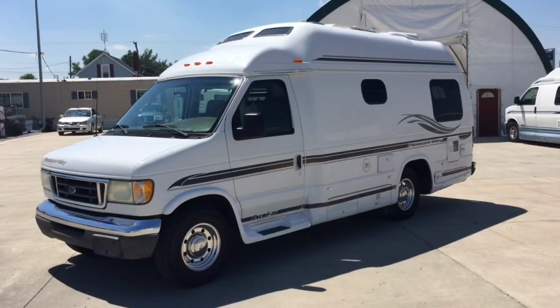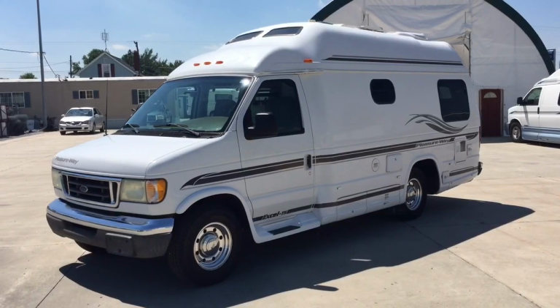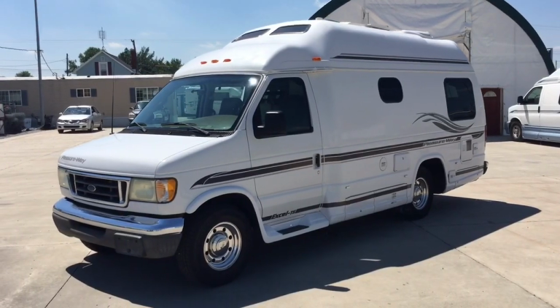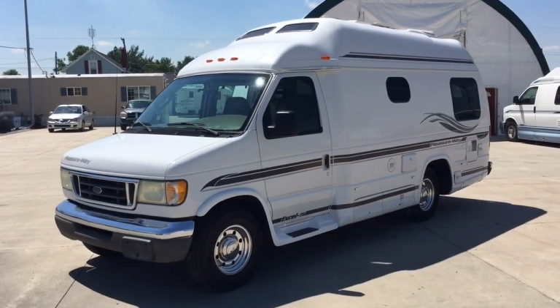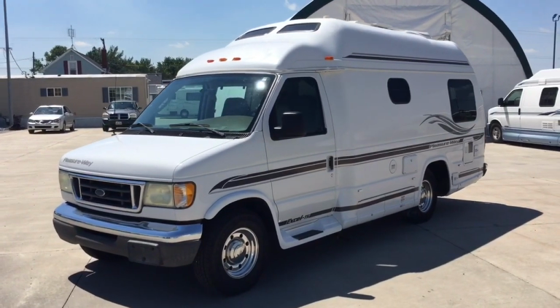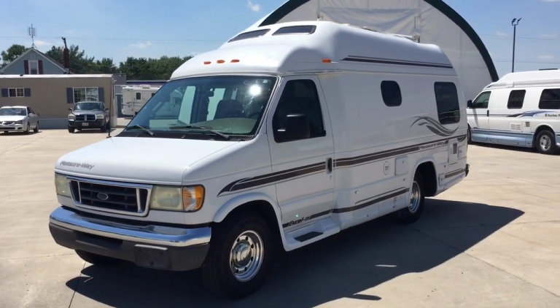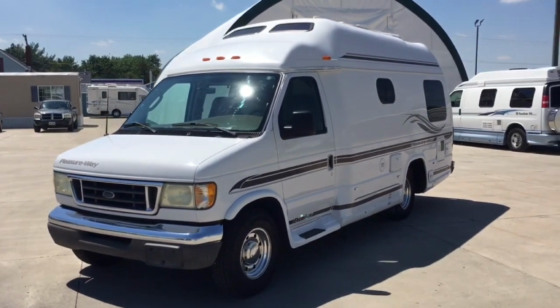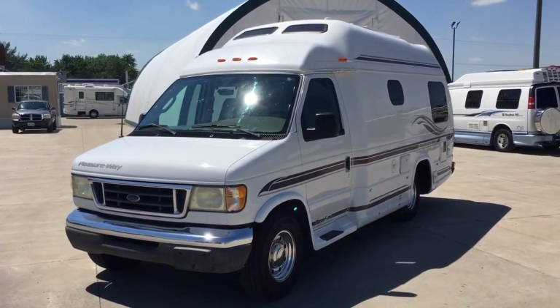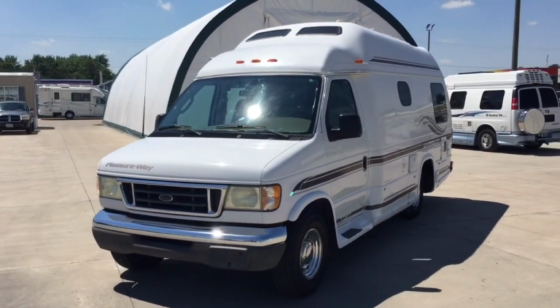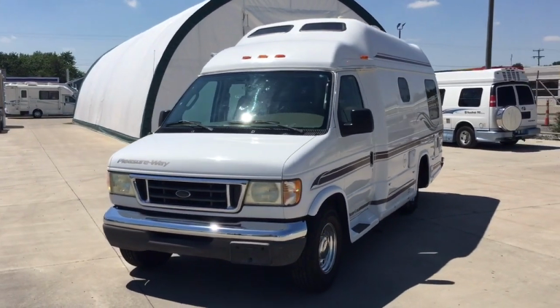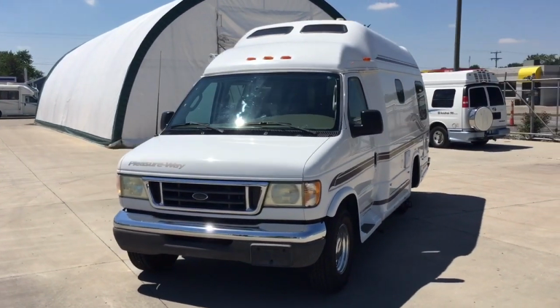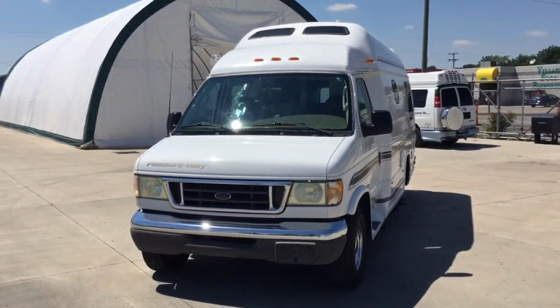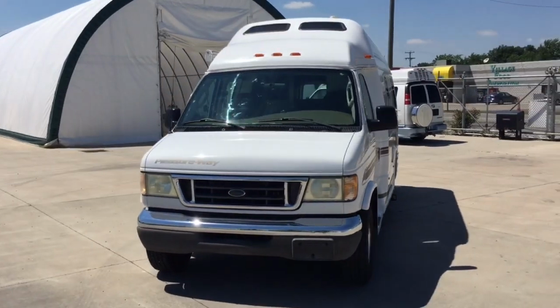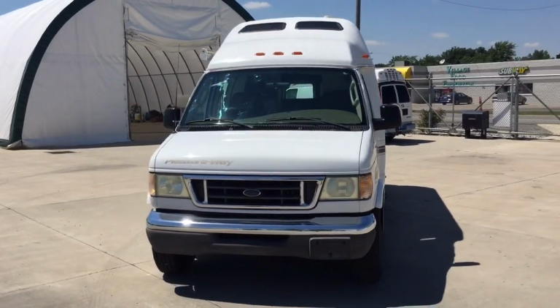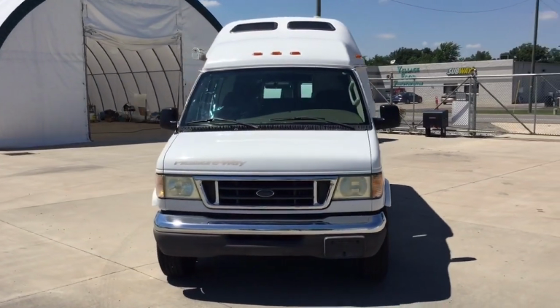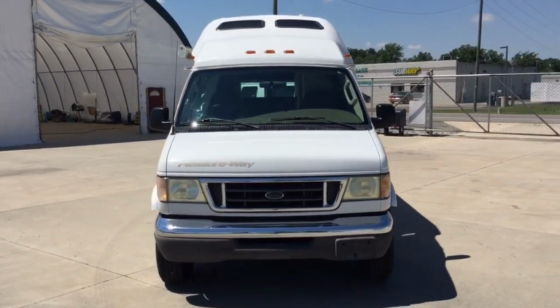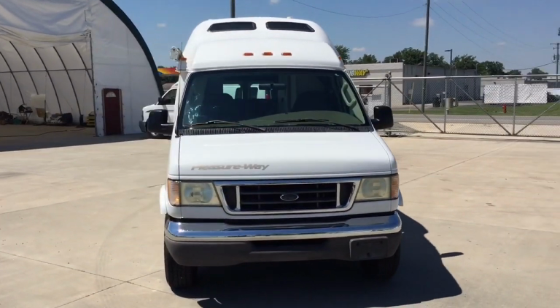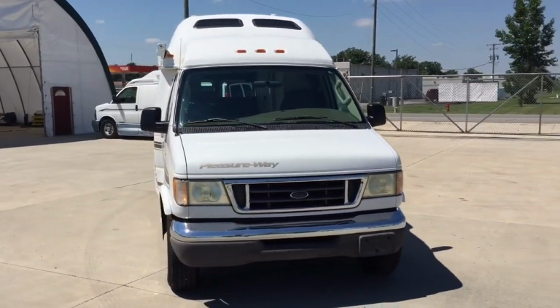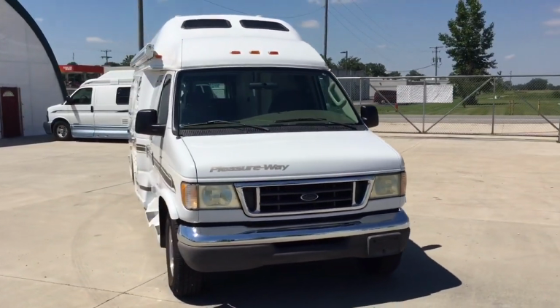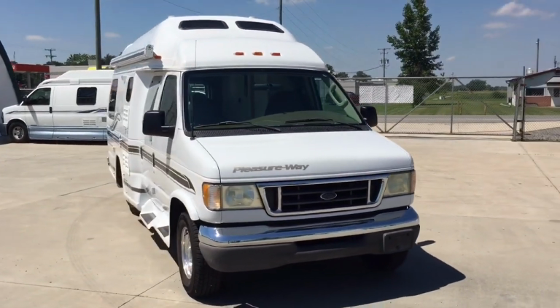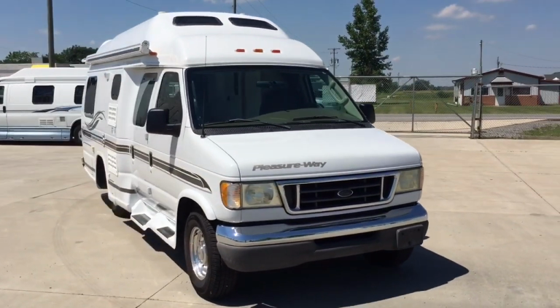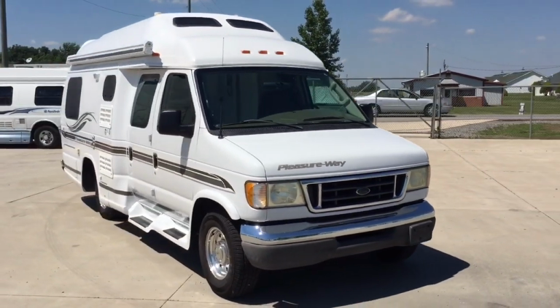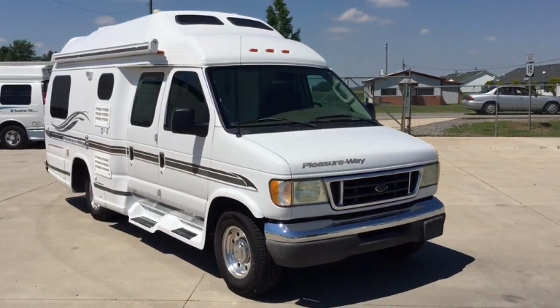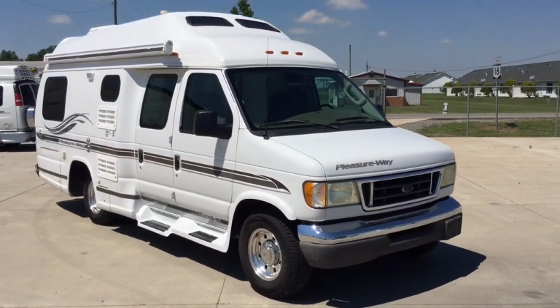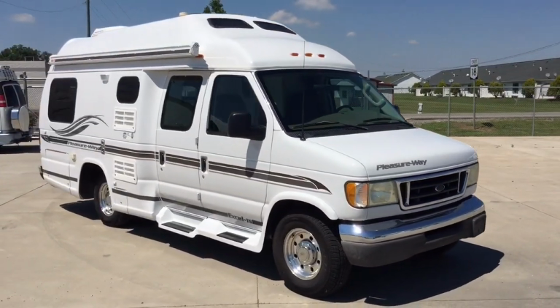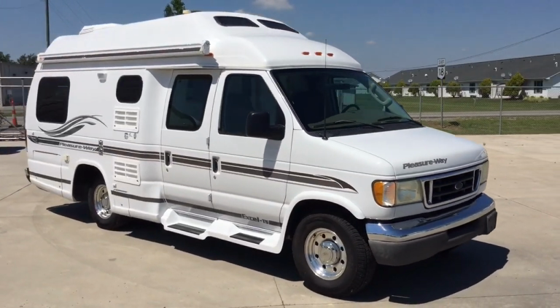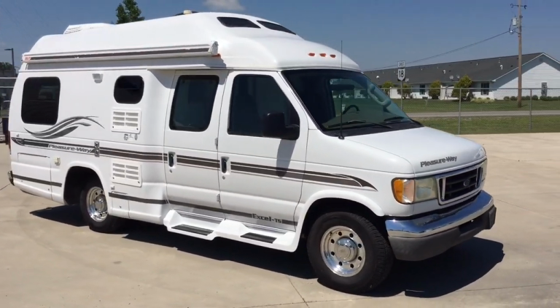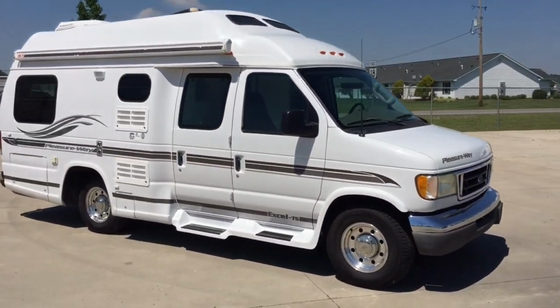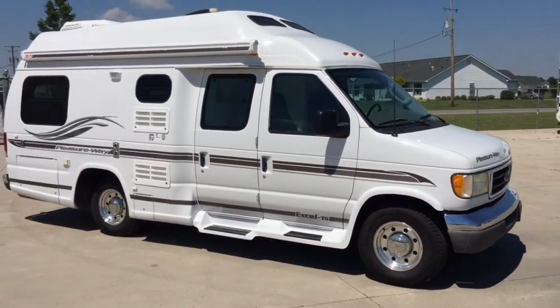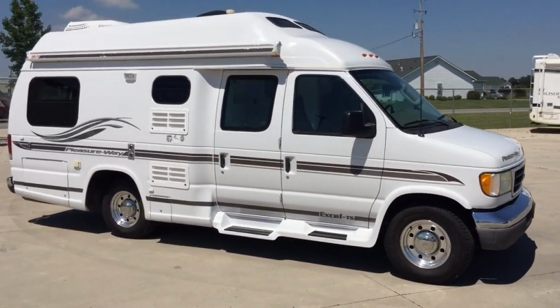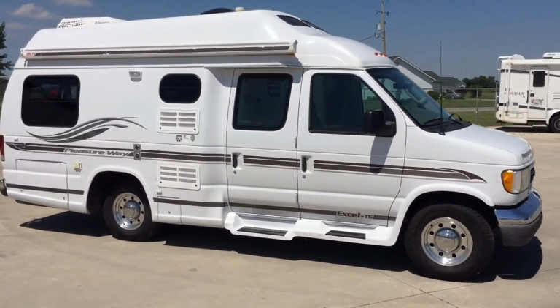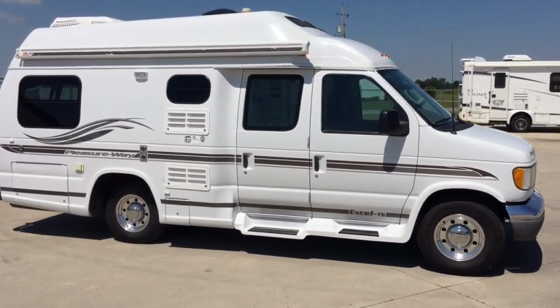Hi there folks, this is Levi Kuhn at Kuhn Truck & RV, your Class B and B Plus RV Specialists. Please check out our website www.truckandrv.com — that's truckandrv.com — to view all of our inventory.